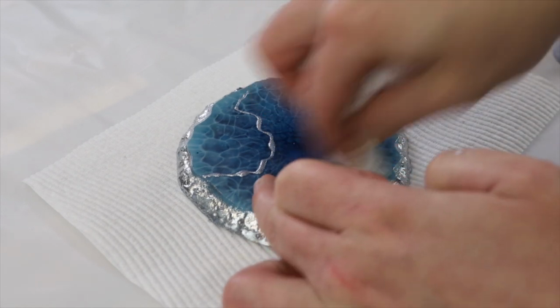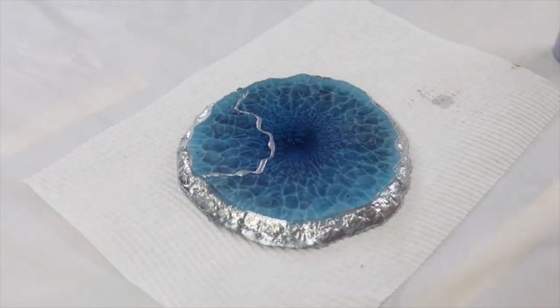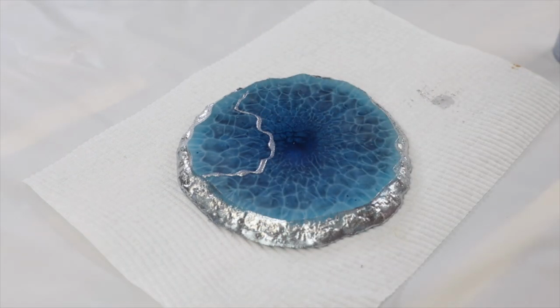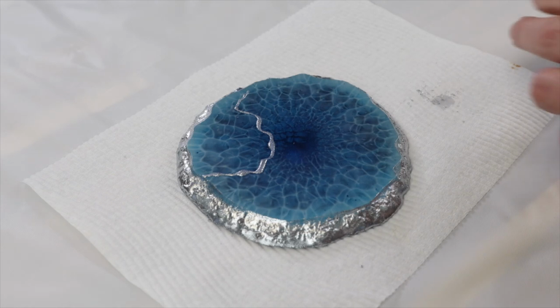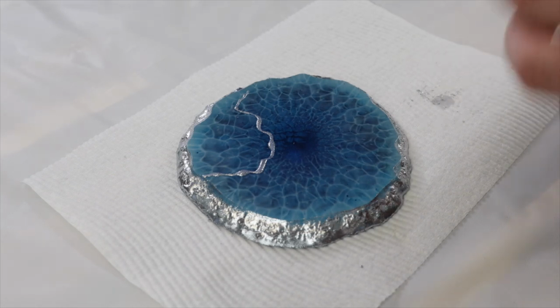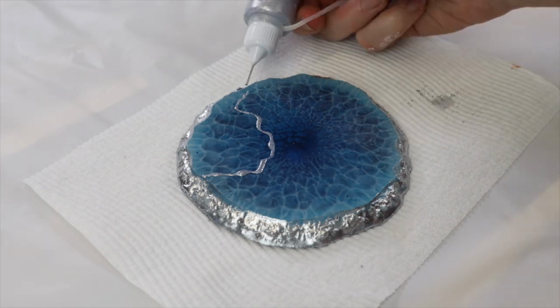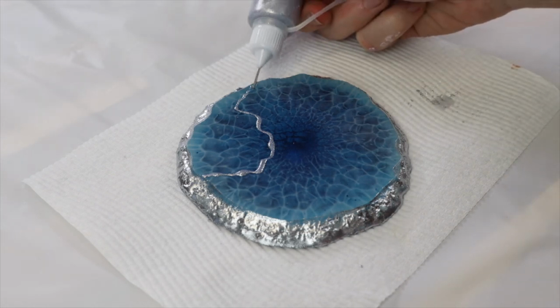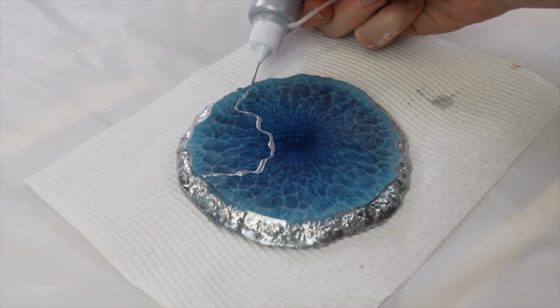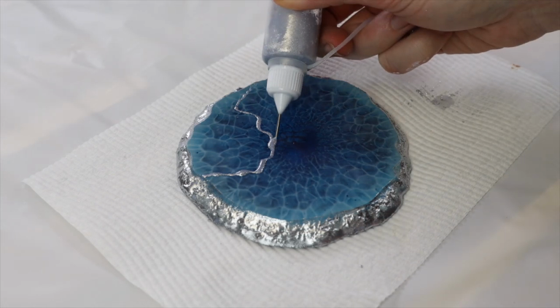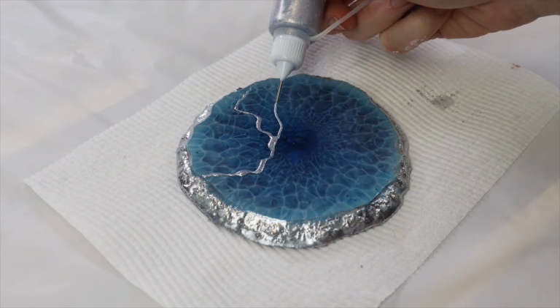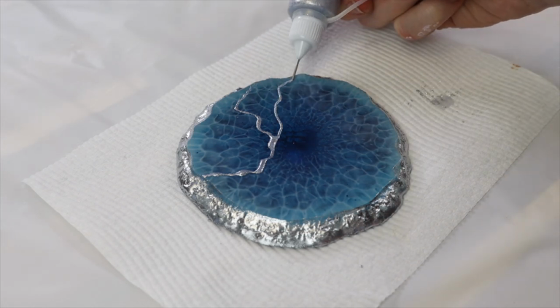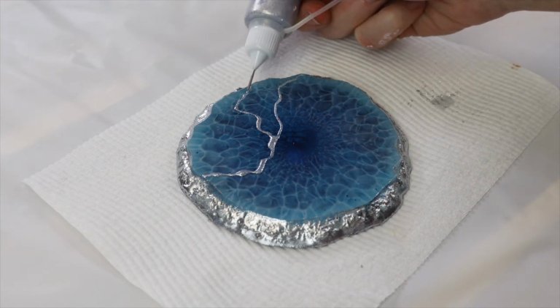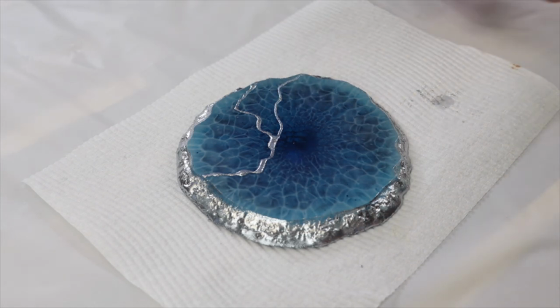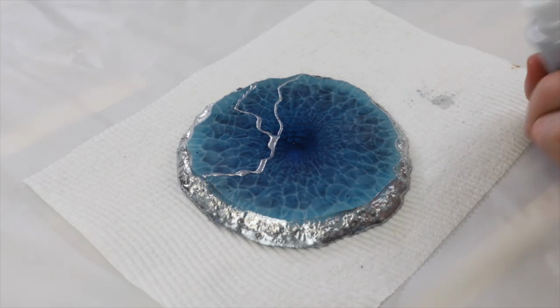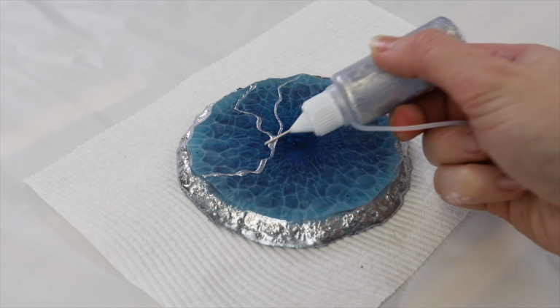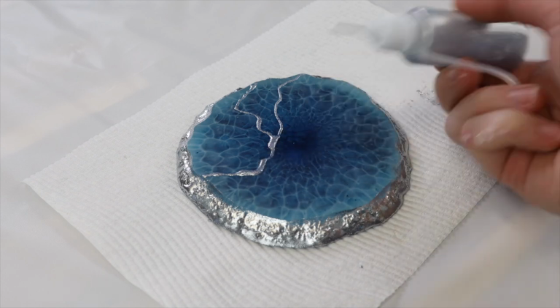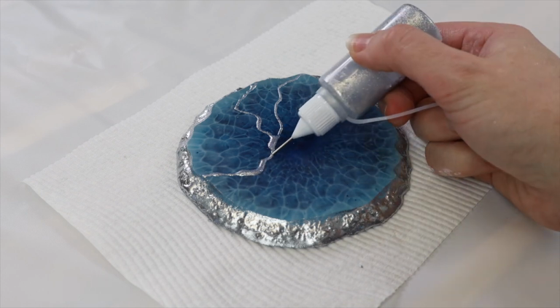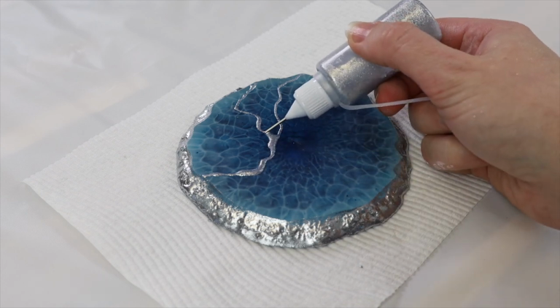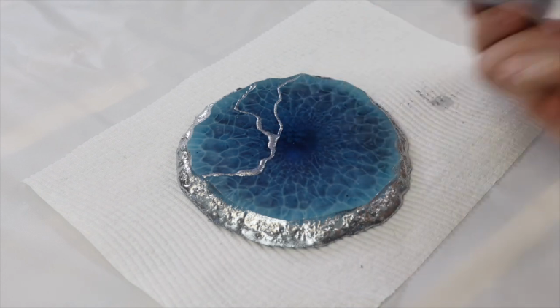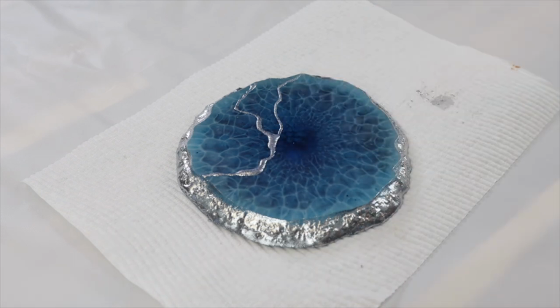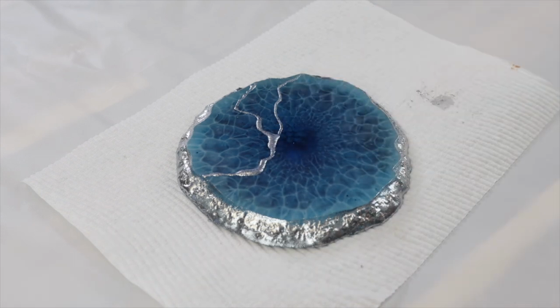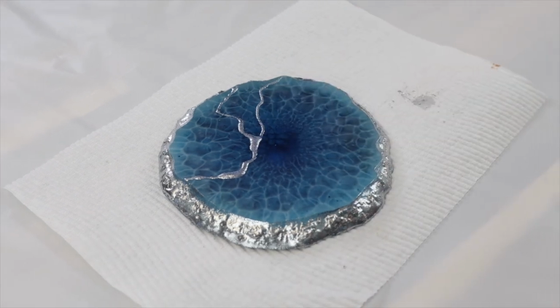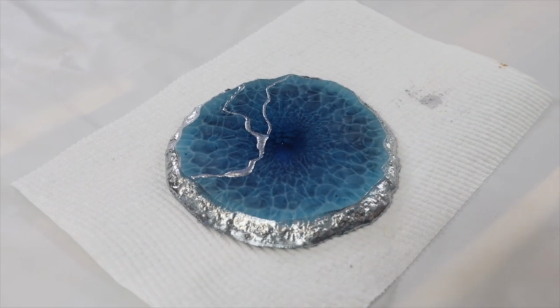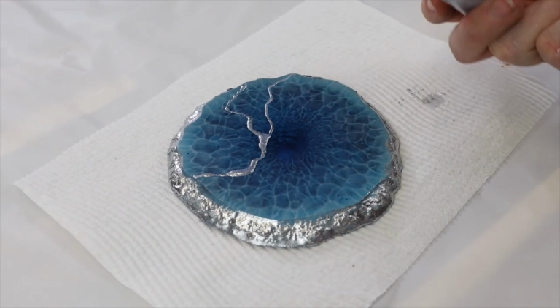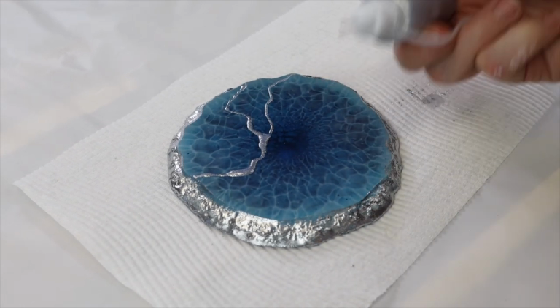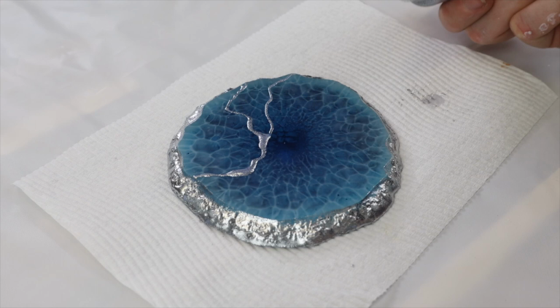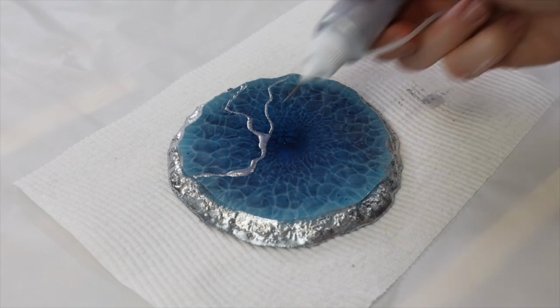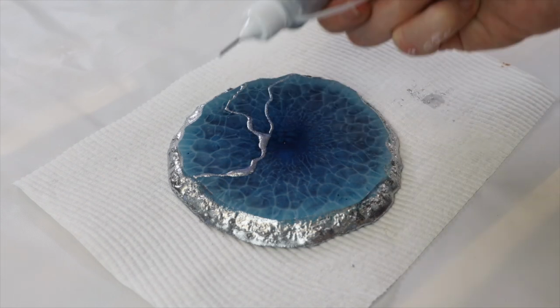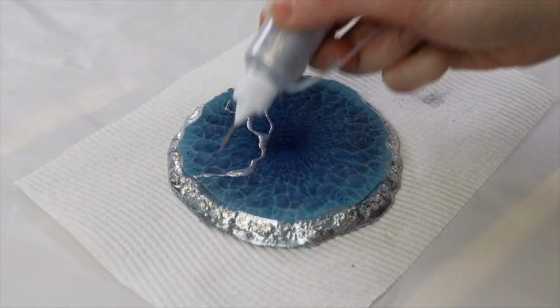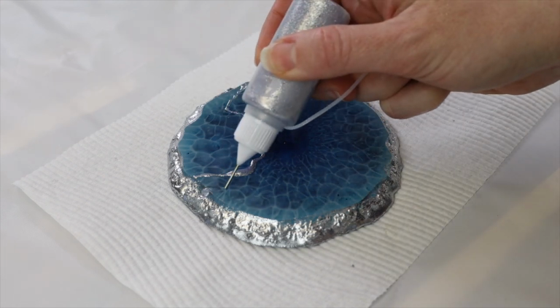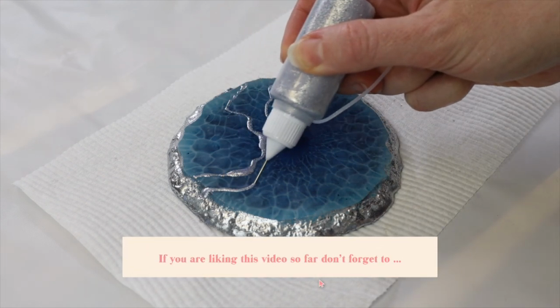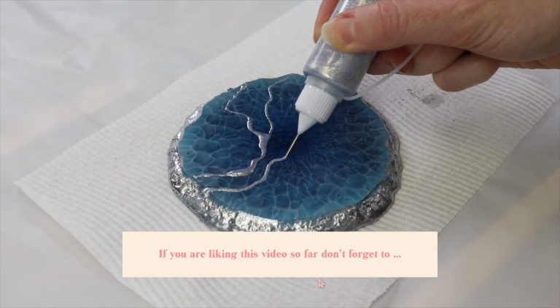If you do get a little bit in an area you don't want, it comes straight off as long as you get it before it dries. If you've done a piece and you're not happy with your placement, you can always use a little bit of alcohol to wipe it off if it has already dried, but as long as you get it before it sets, it's really easy to get off the resin.